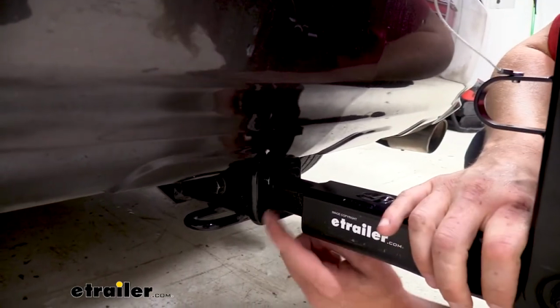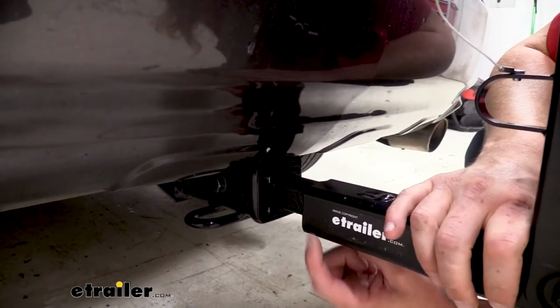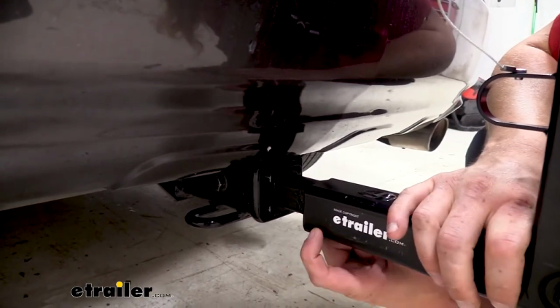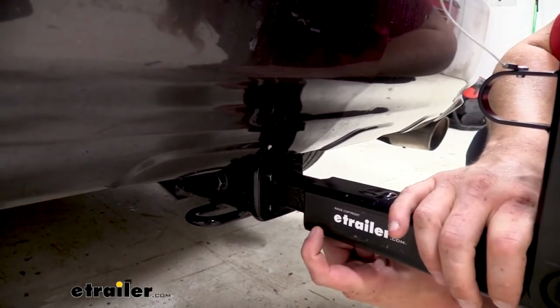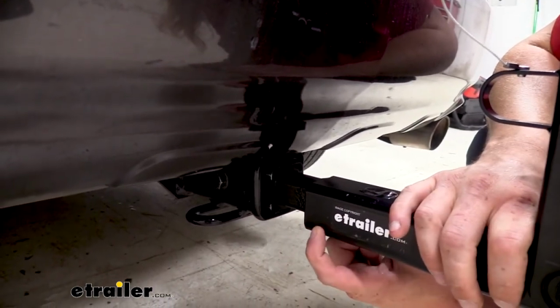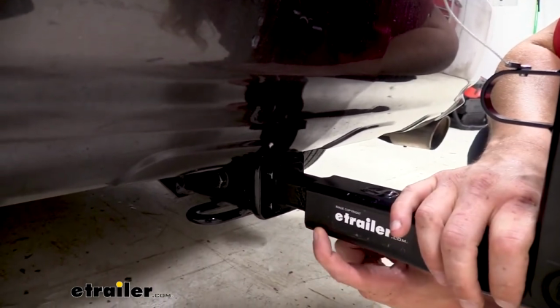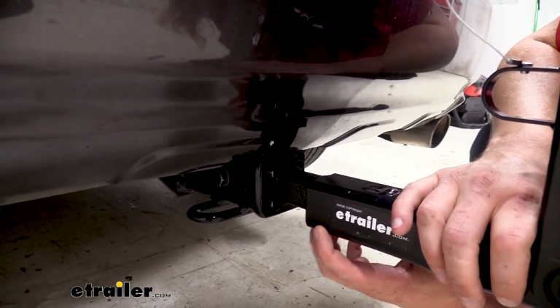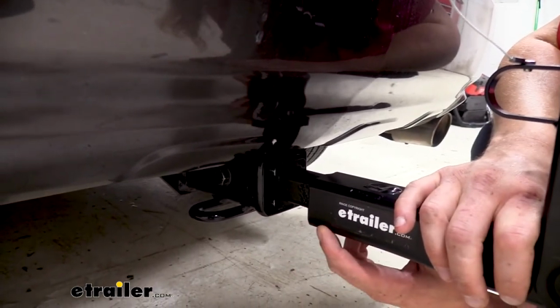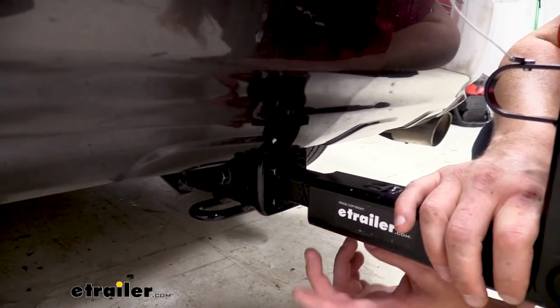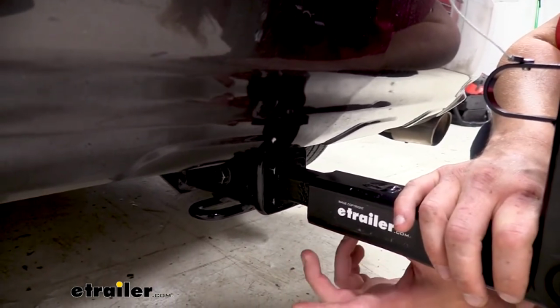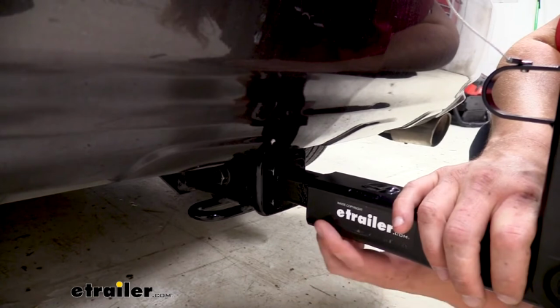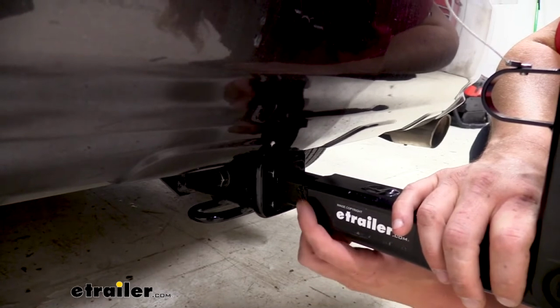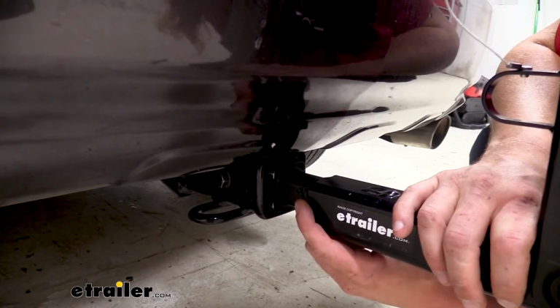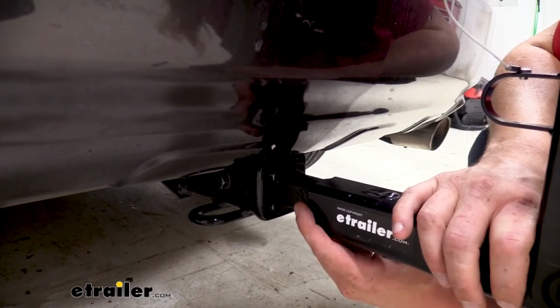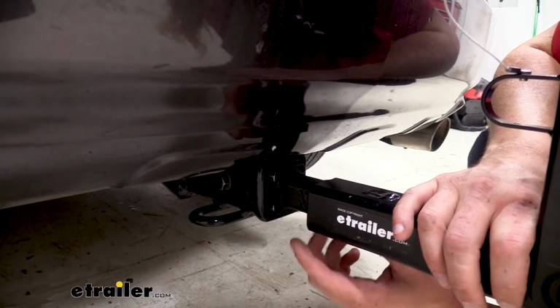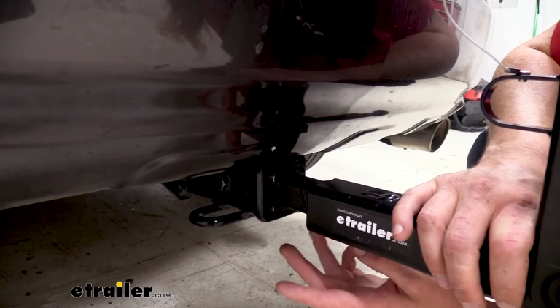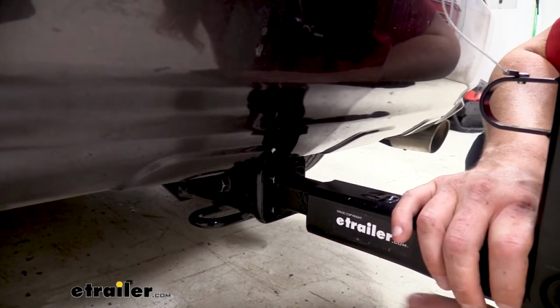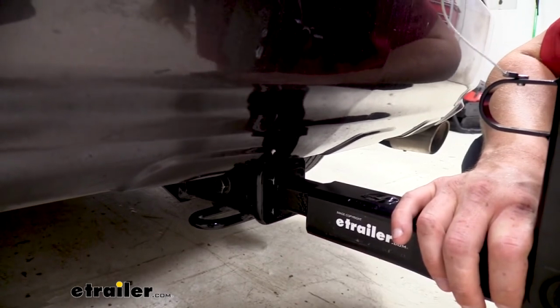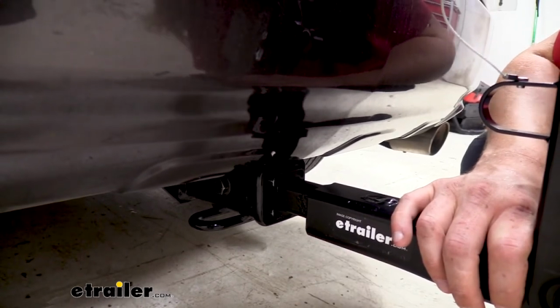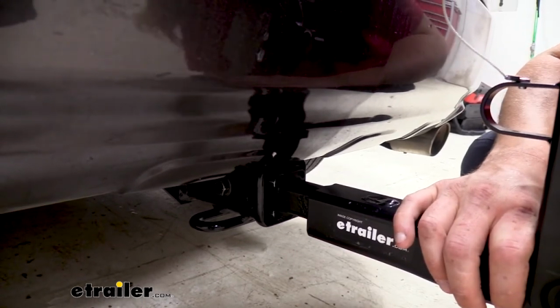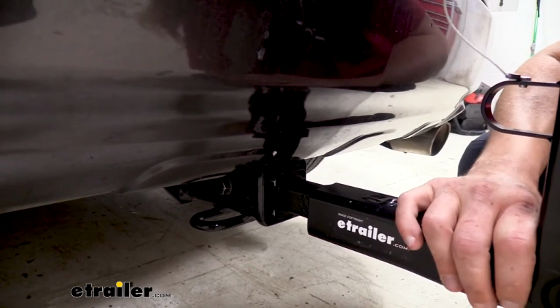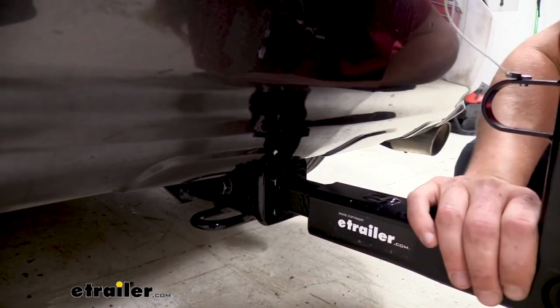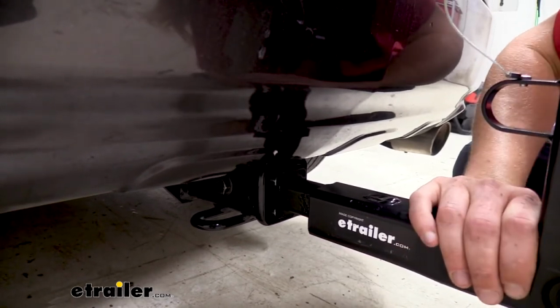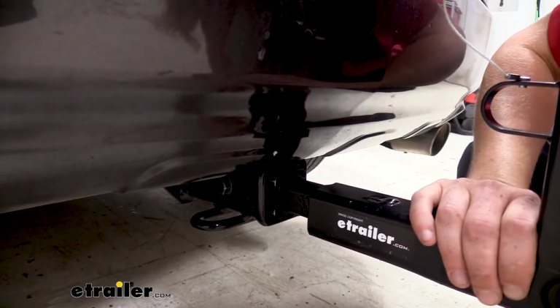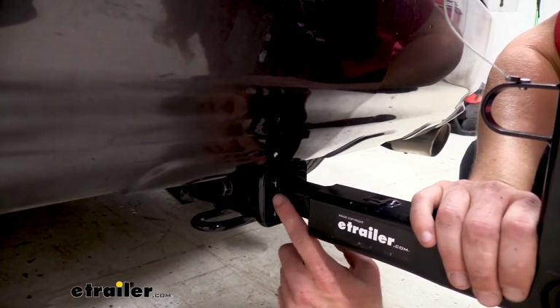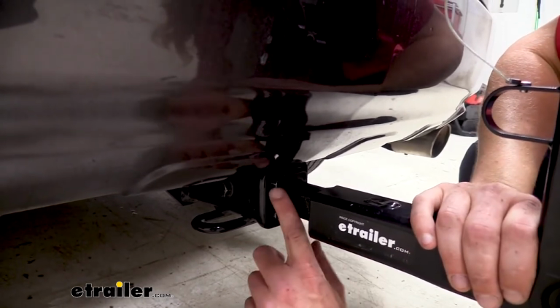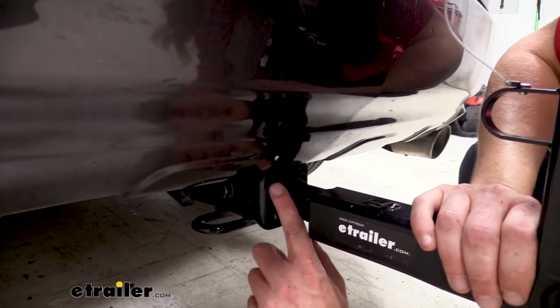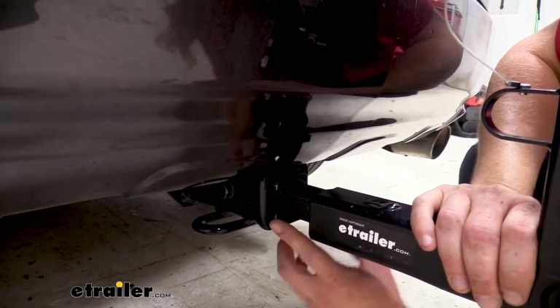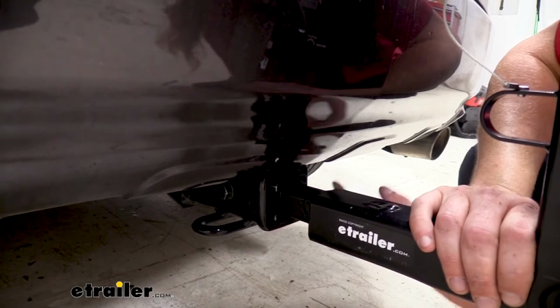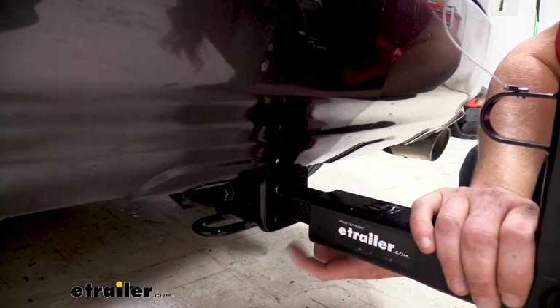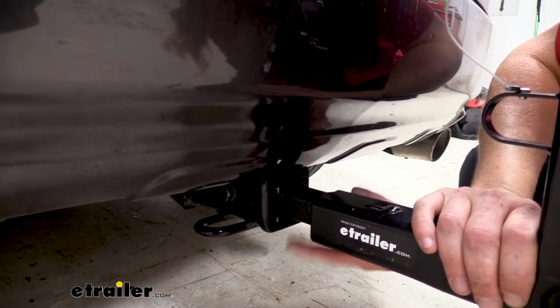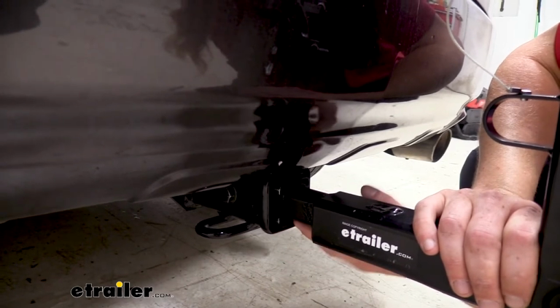This bike rack will work with either a one and a quarter or a two-inch receiver. We've got the included sleeve on there which allows it to fit right into our two-inch receiver with no problem.